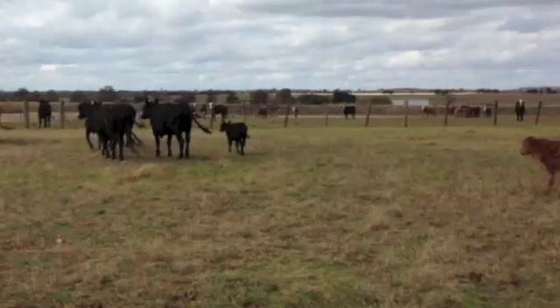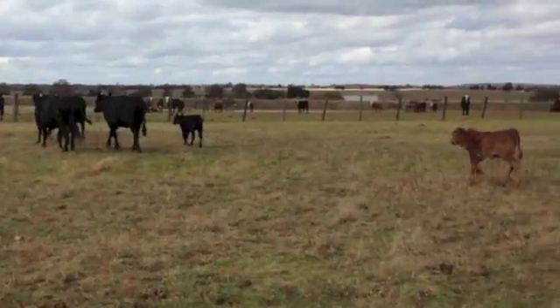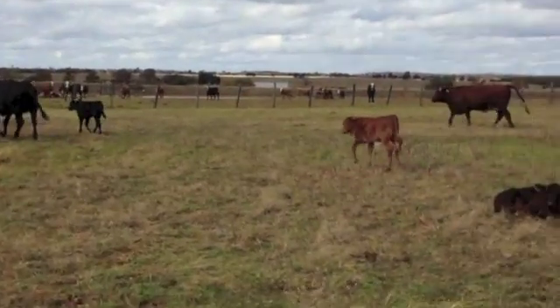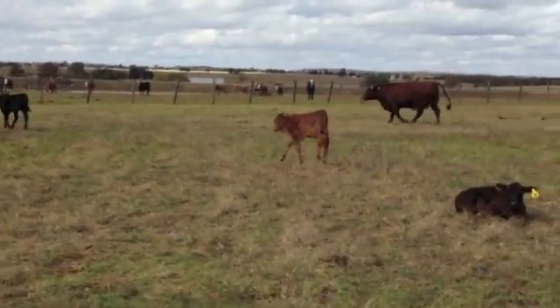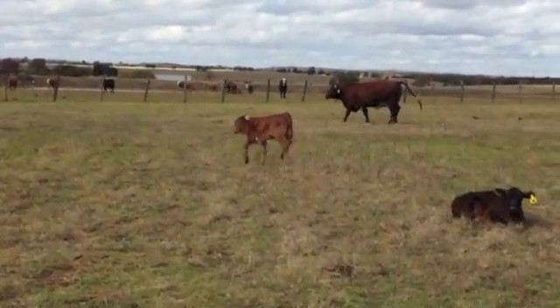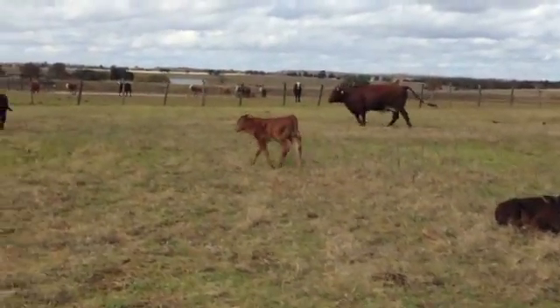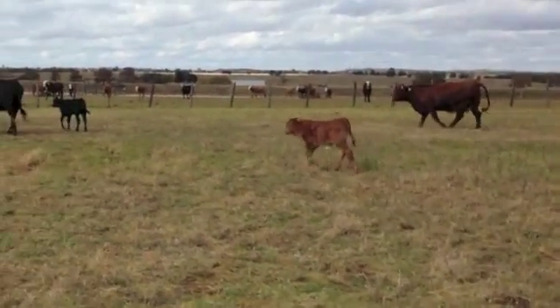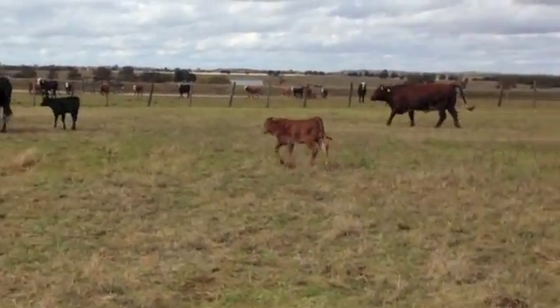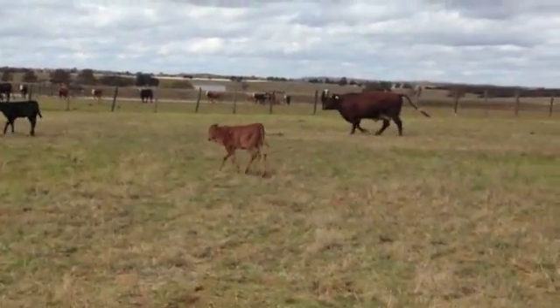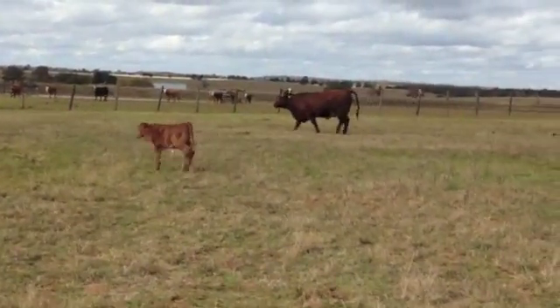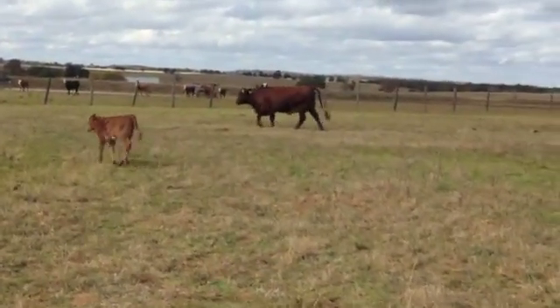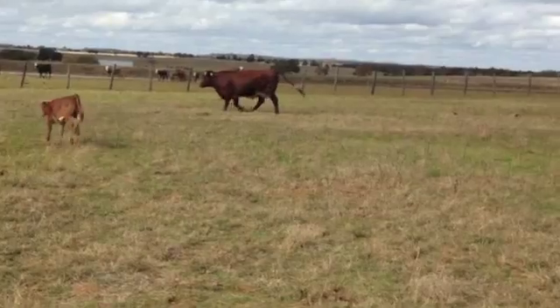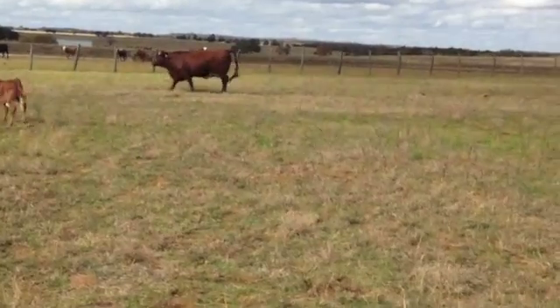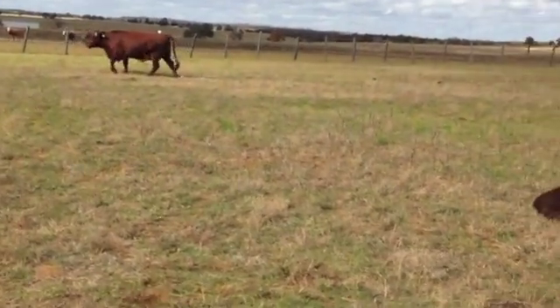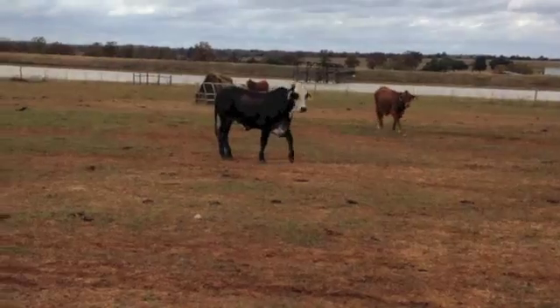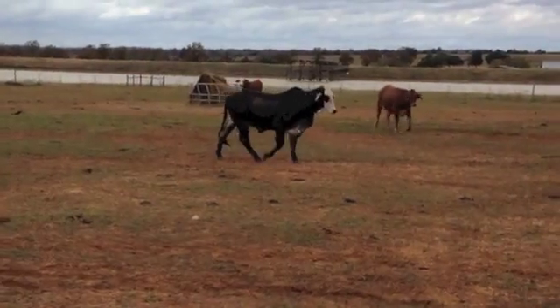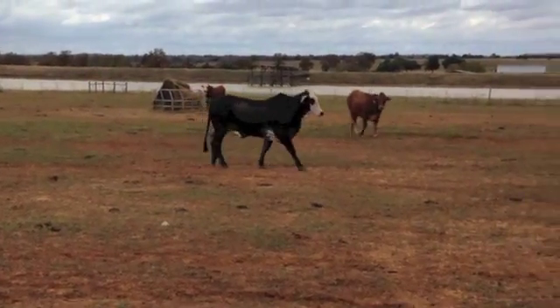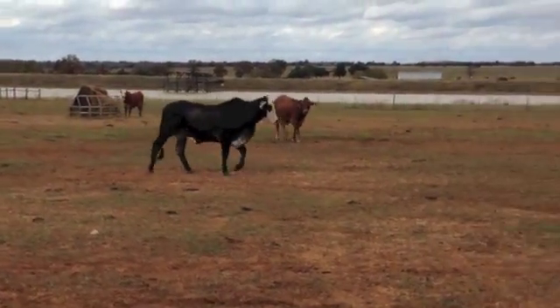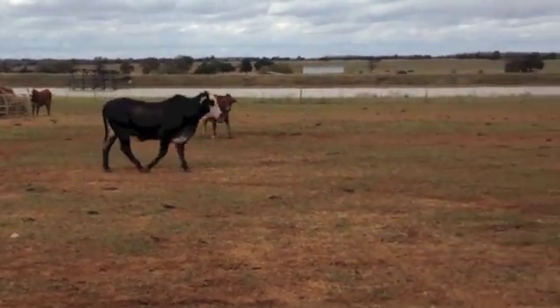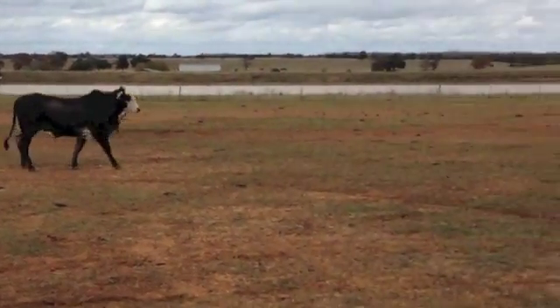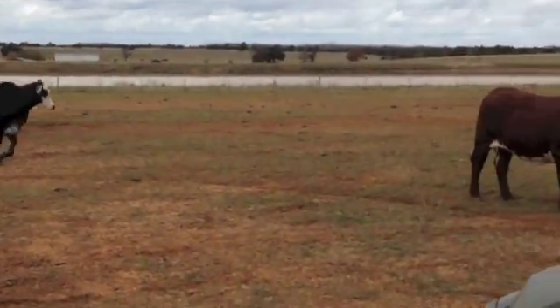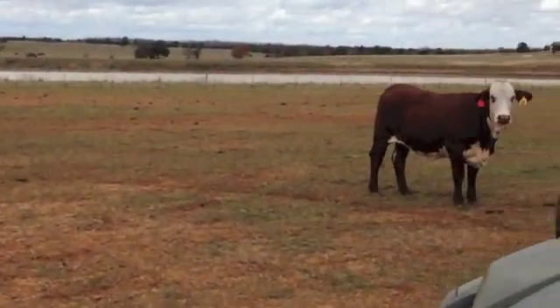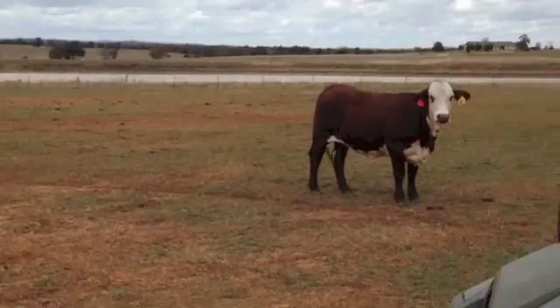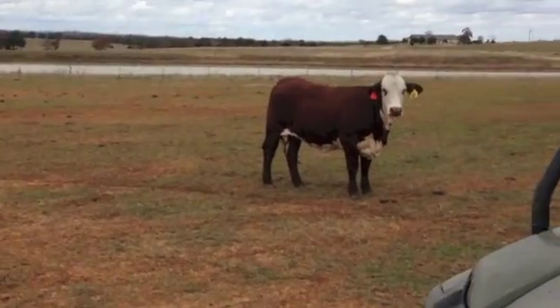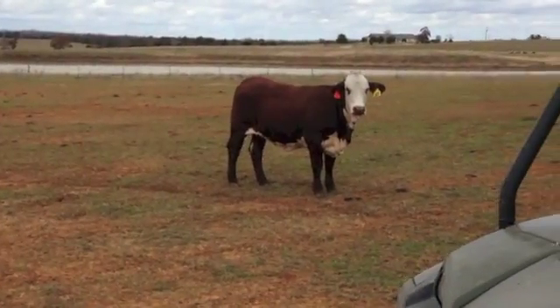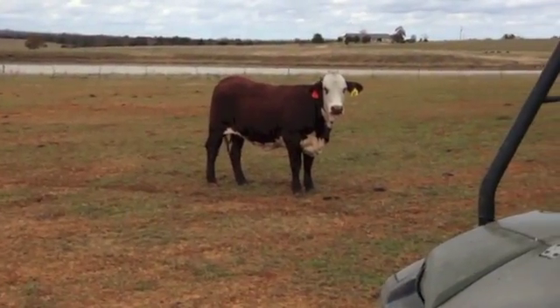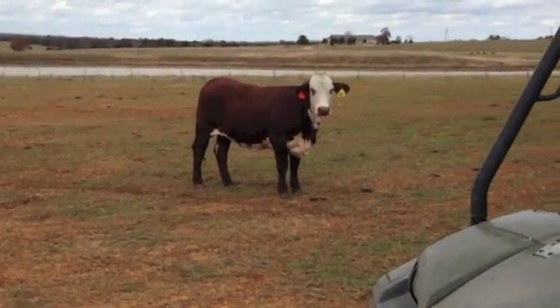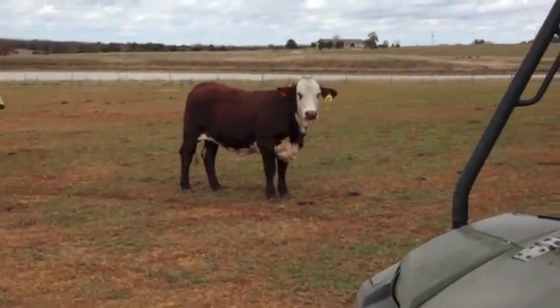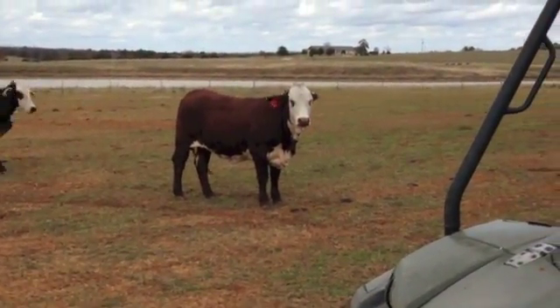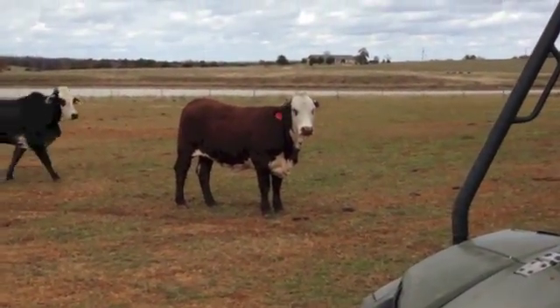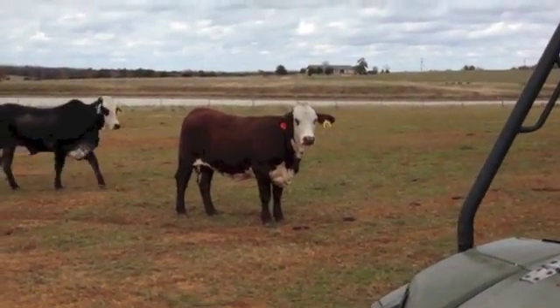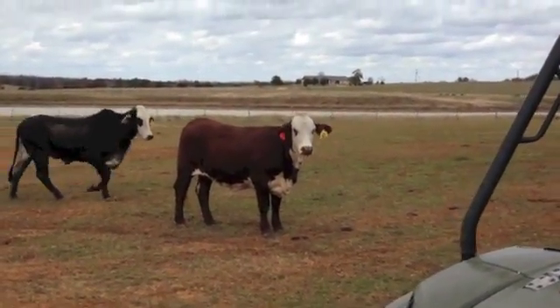Maybe ten bred cows and some springing cows. They're all kind of six to eight months bred — could be a mature cow back there. Then I go into another group: these are all fifteen Brafords in here, from a couple with a little hump.